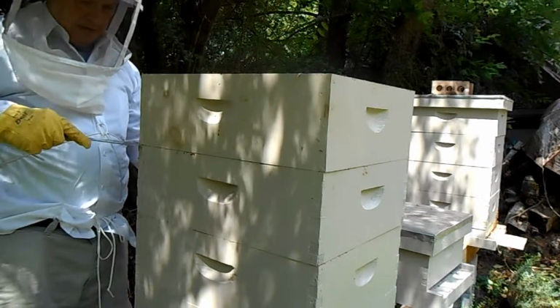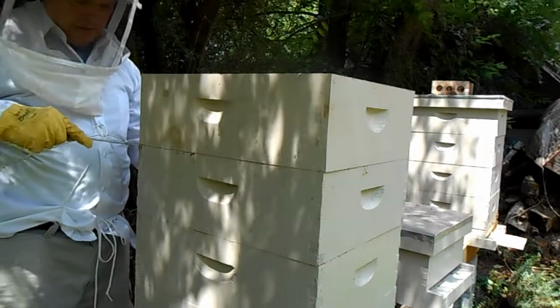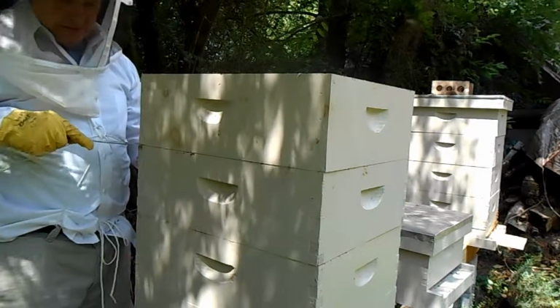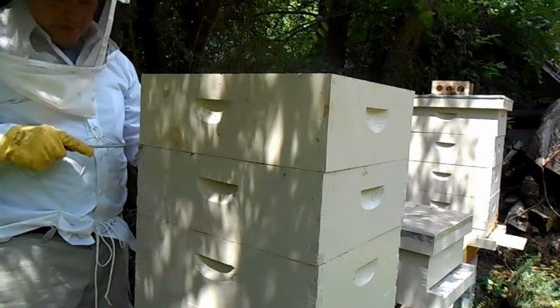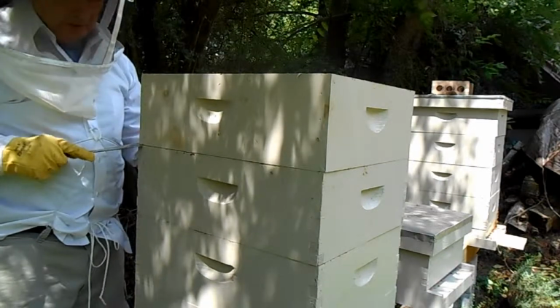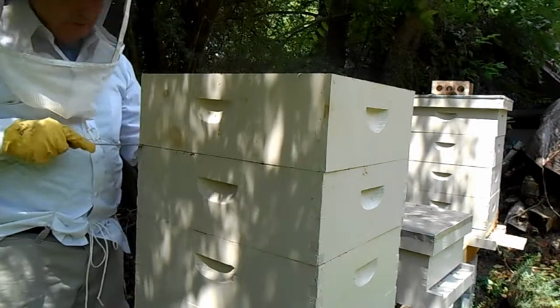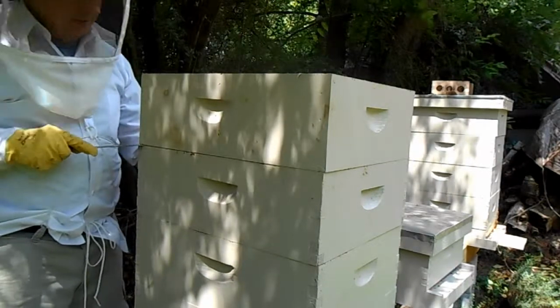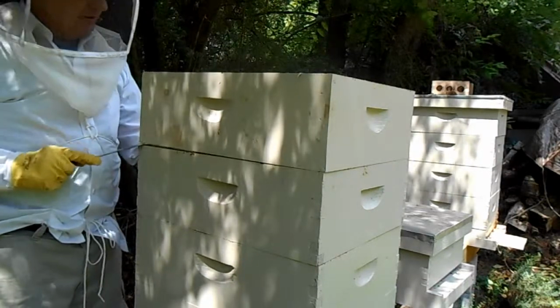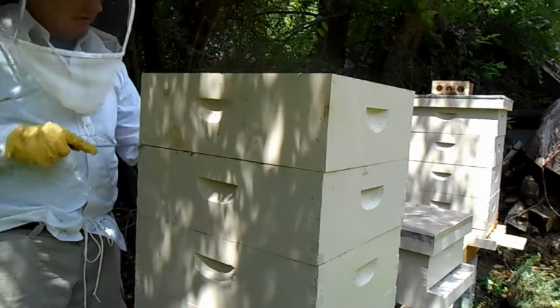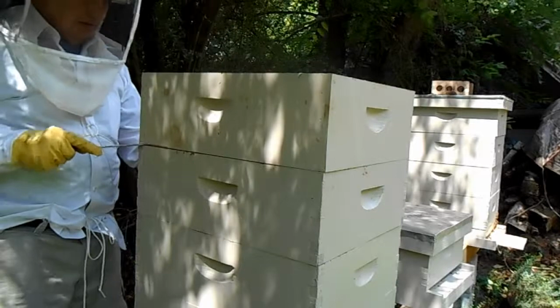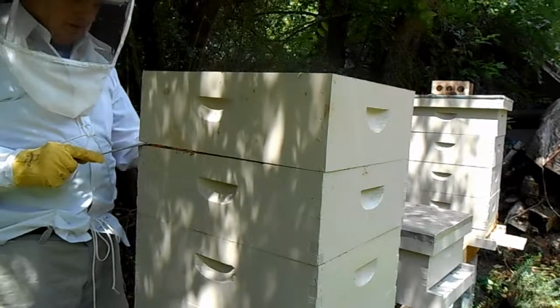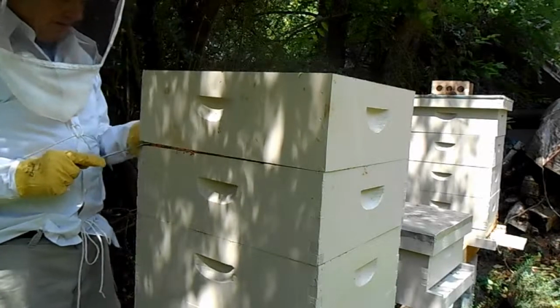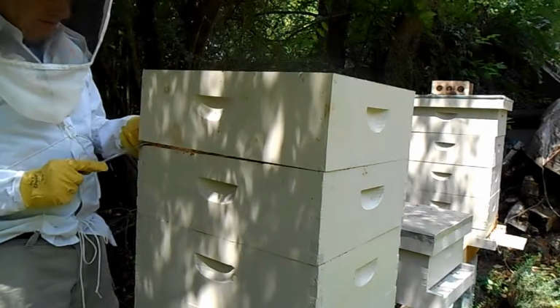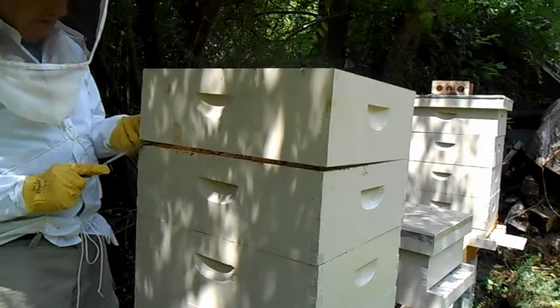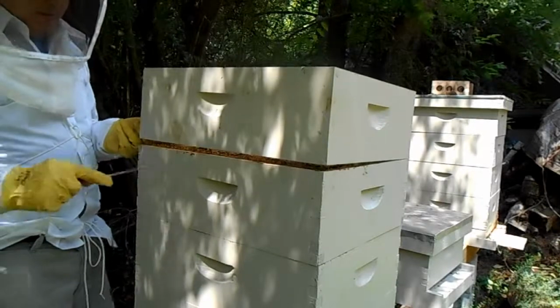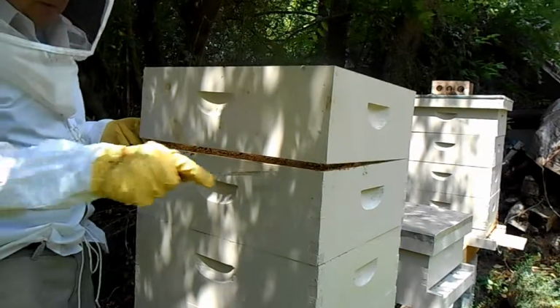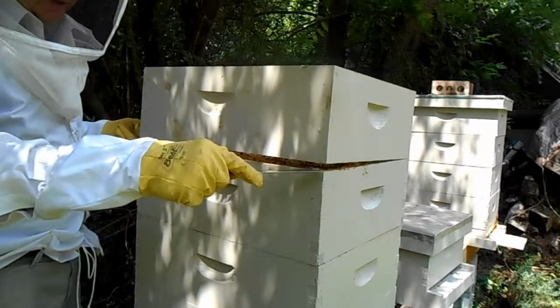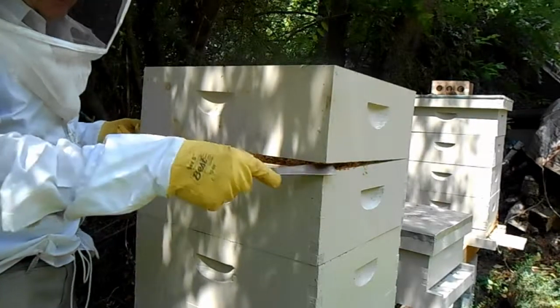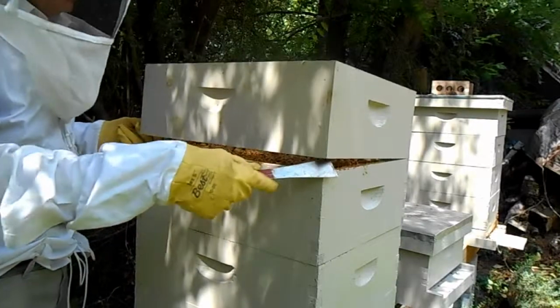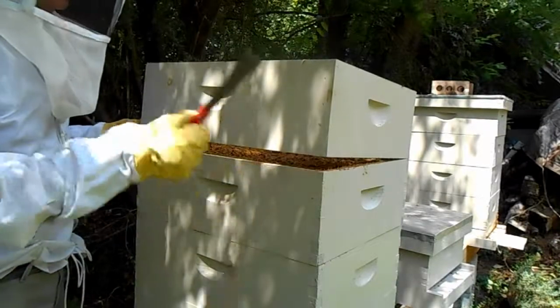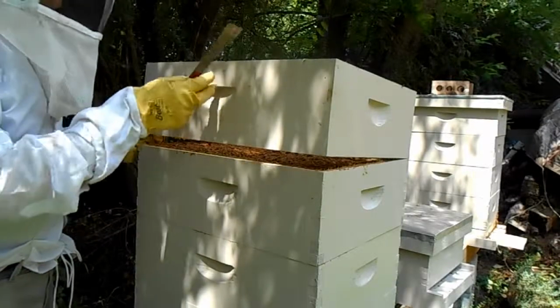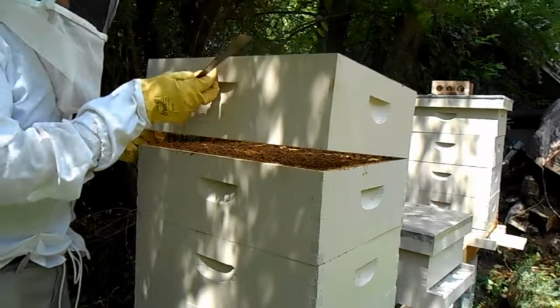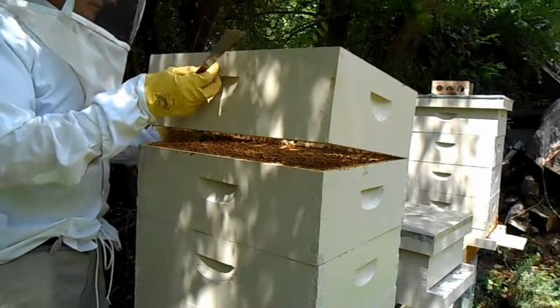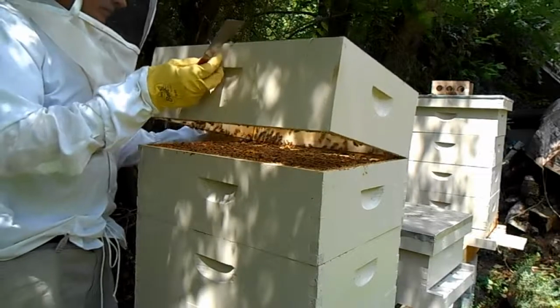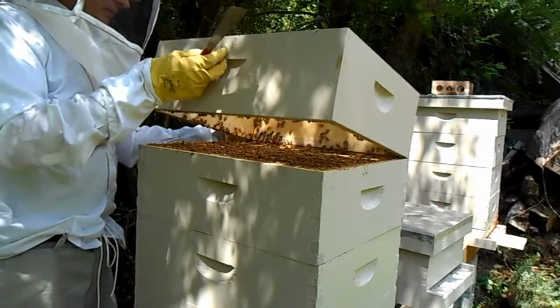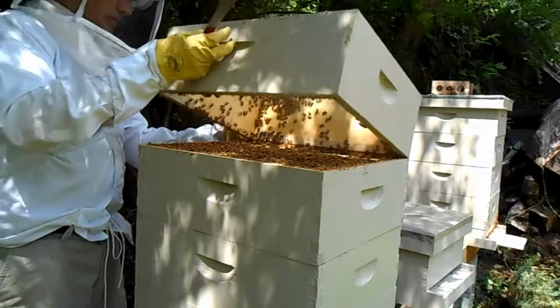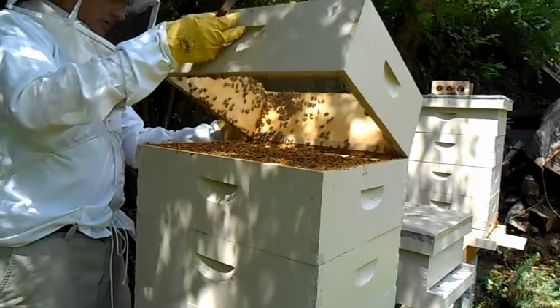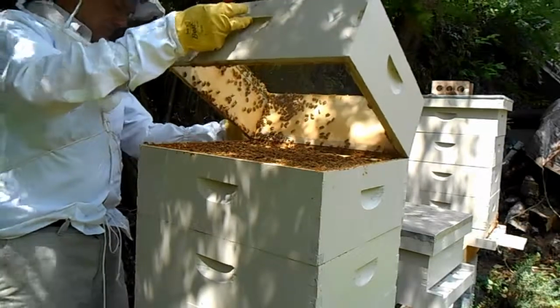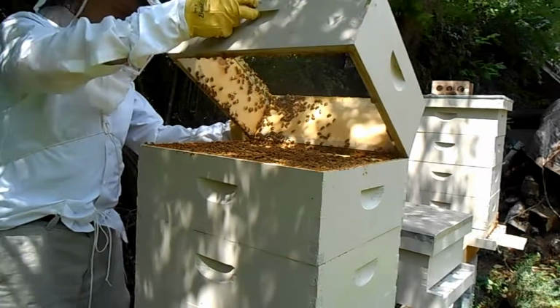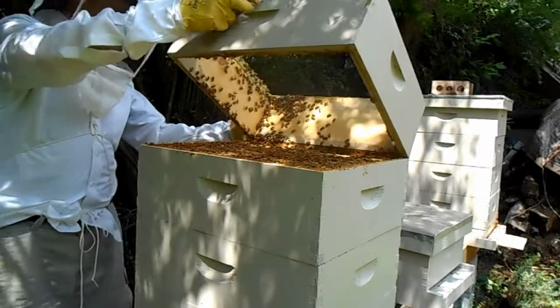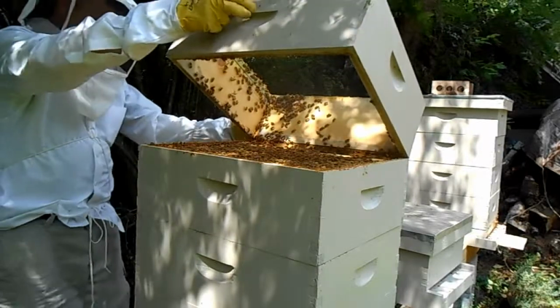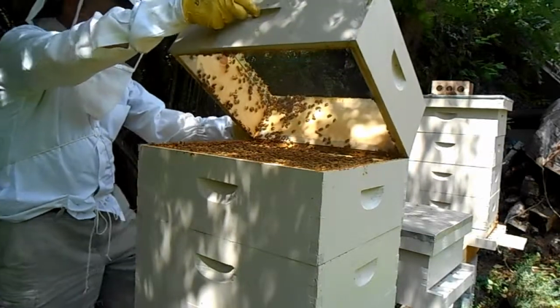I do want to take this box off, just long enough to lift a couple of frames up to see if they've got plenty of food.